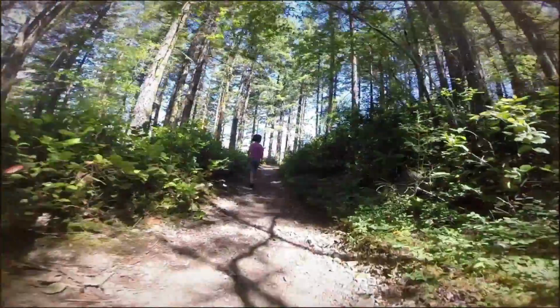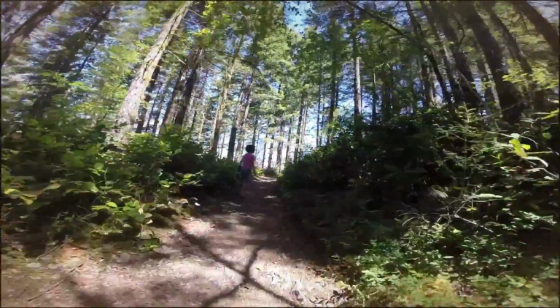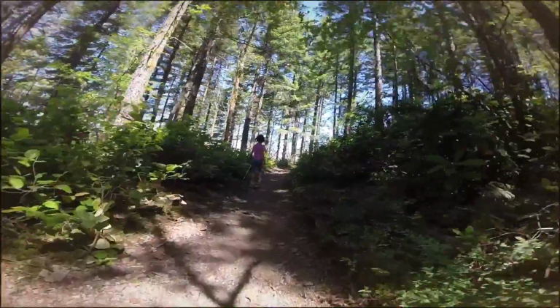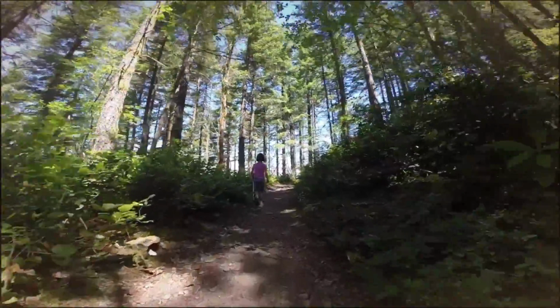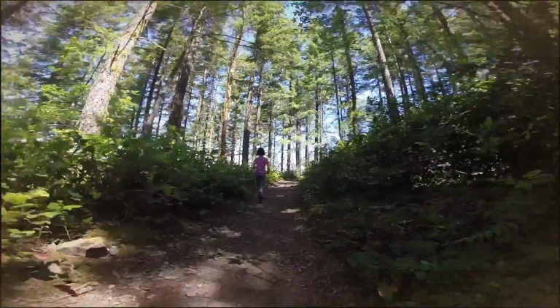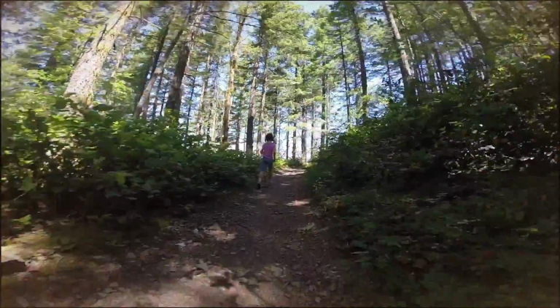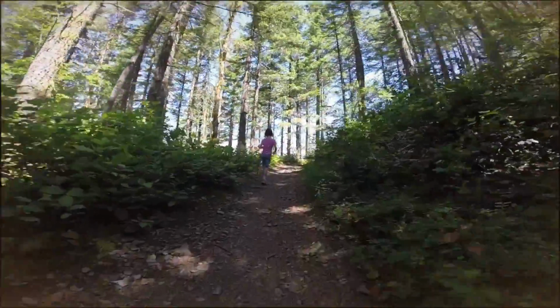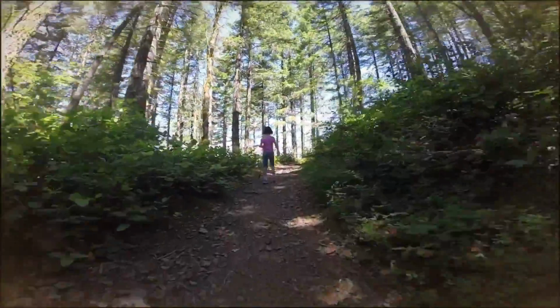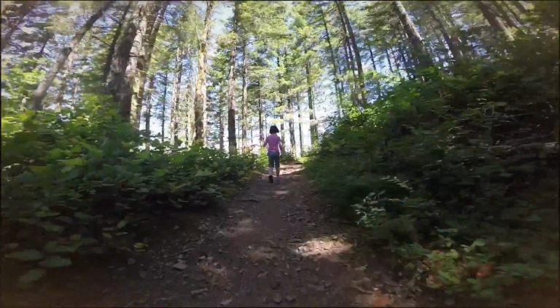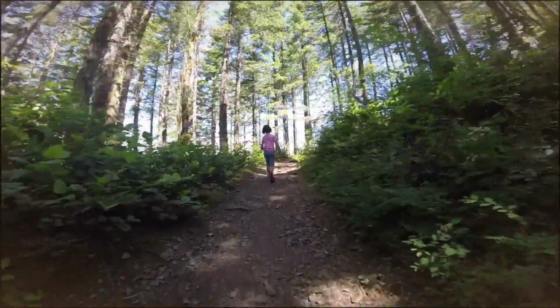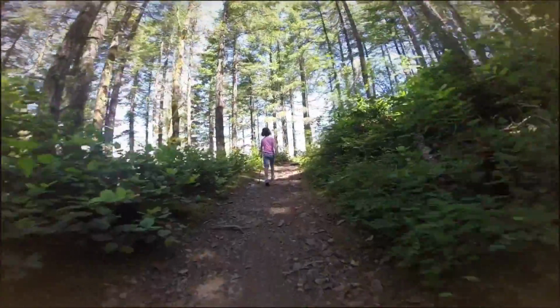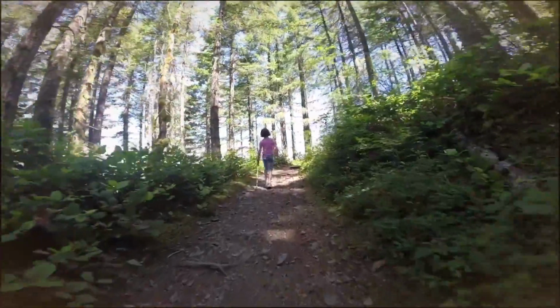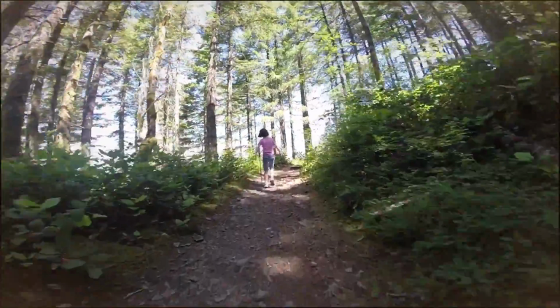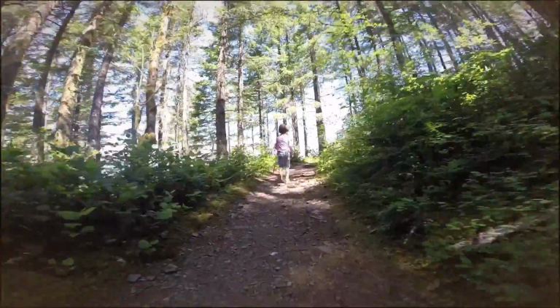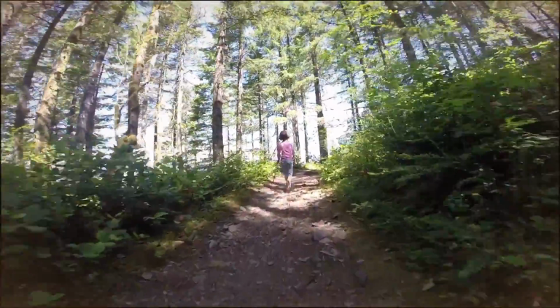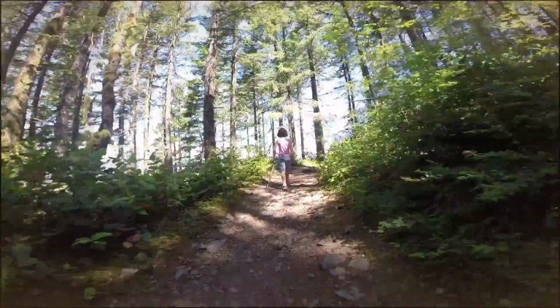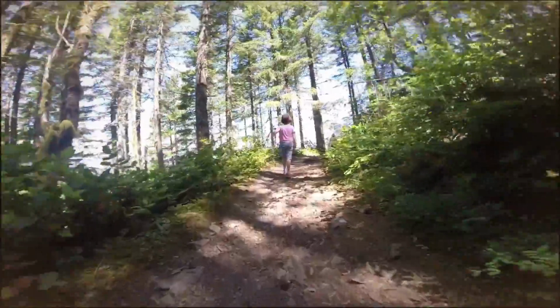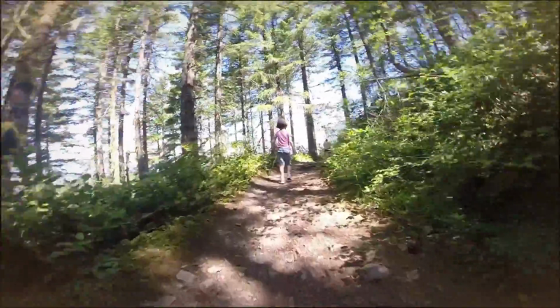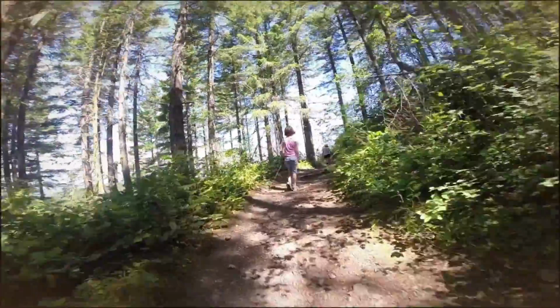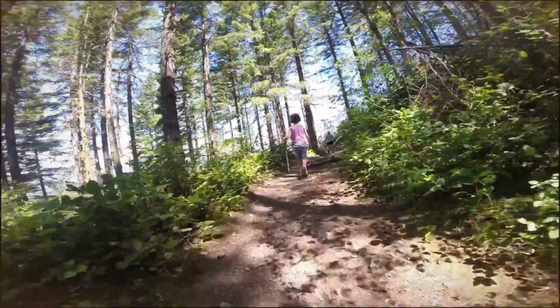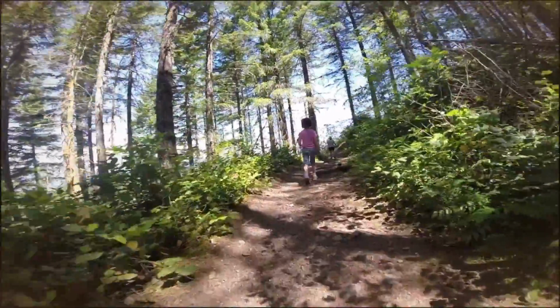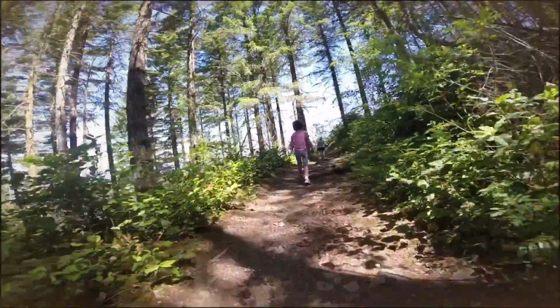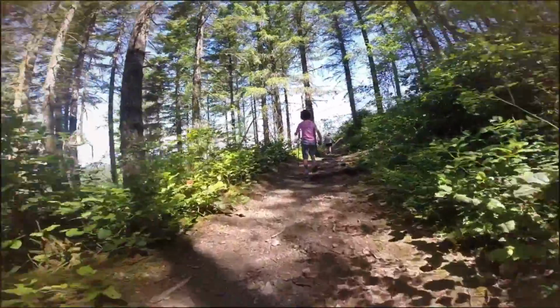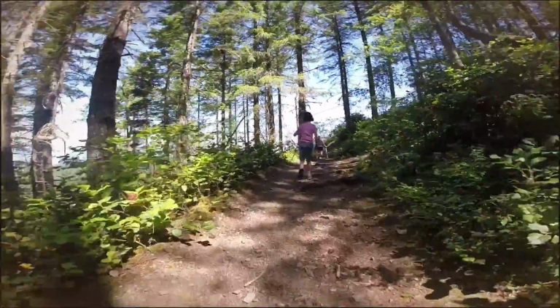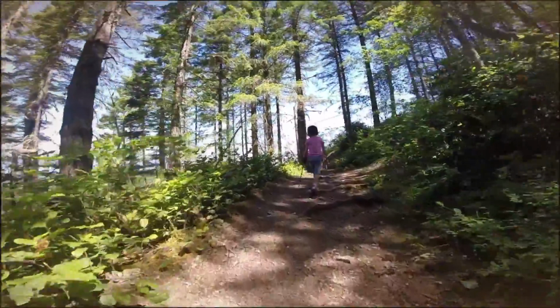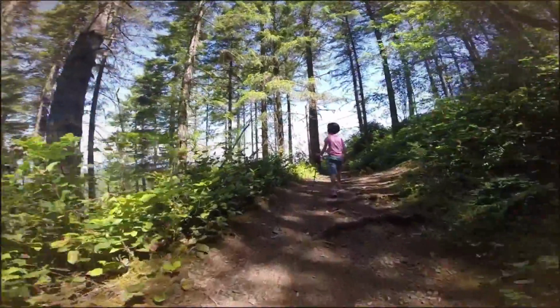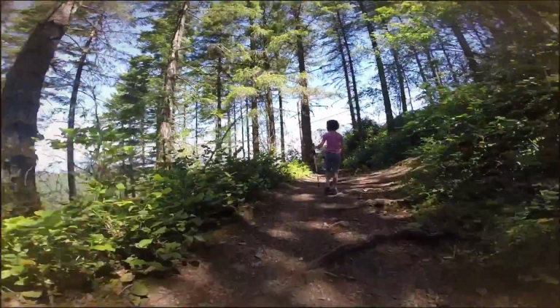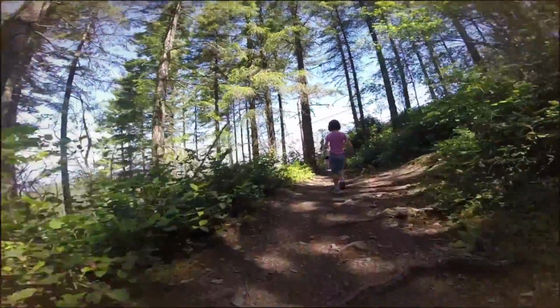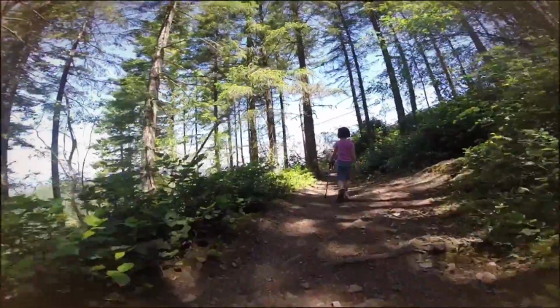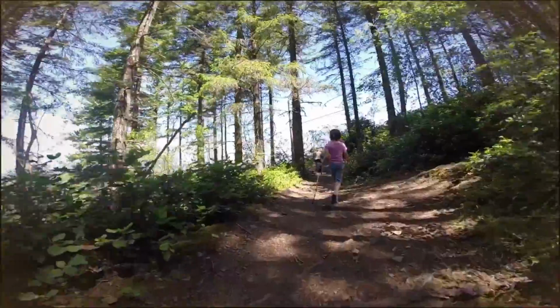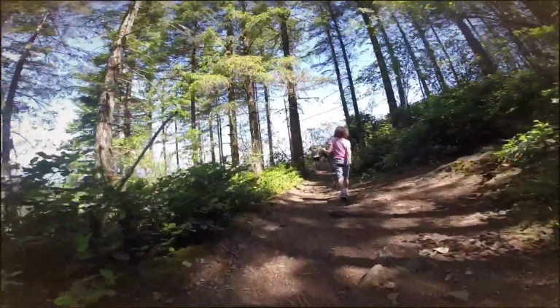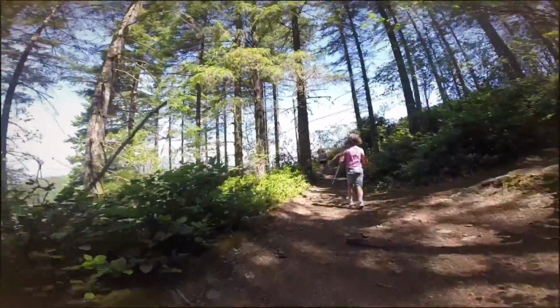So you know you're getting close when you look ahead on the trail. All you see is openness. Look at that view.